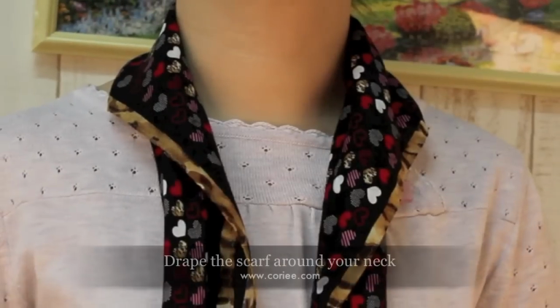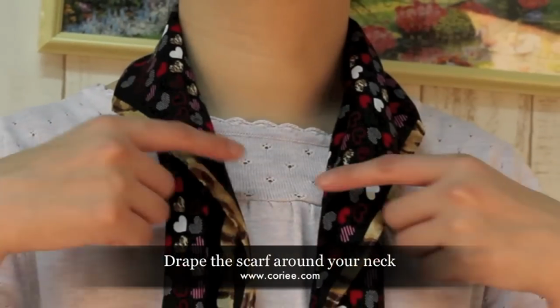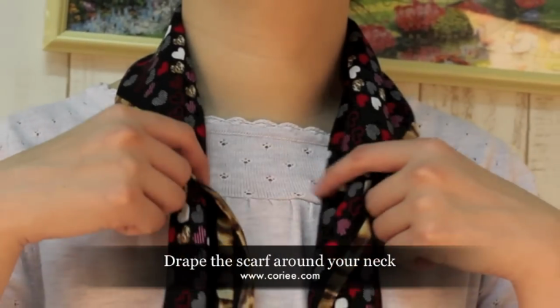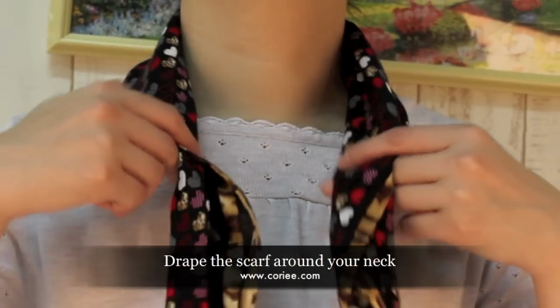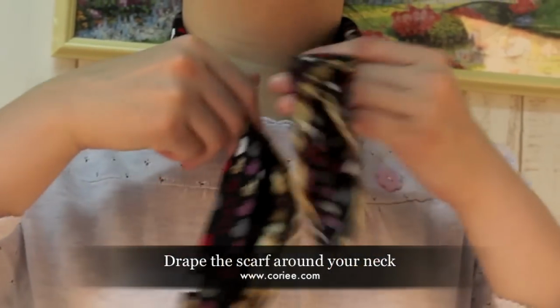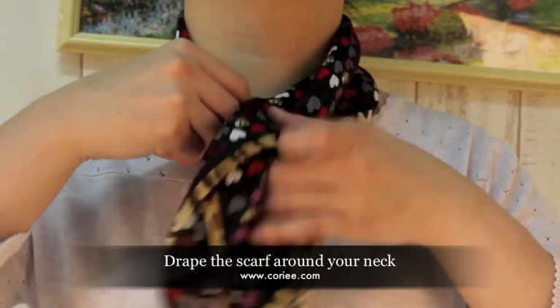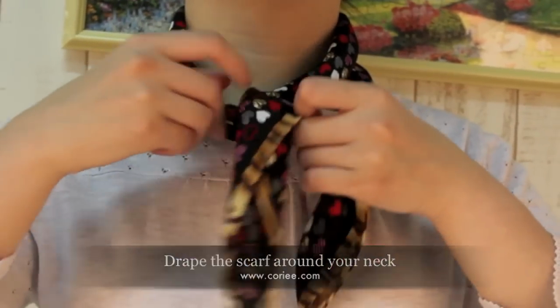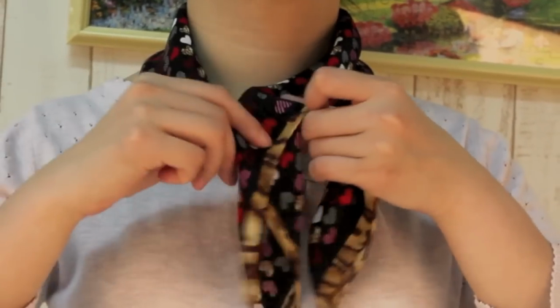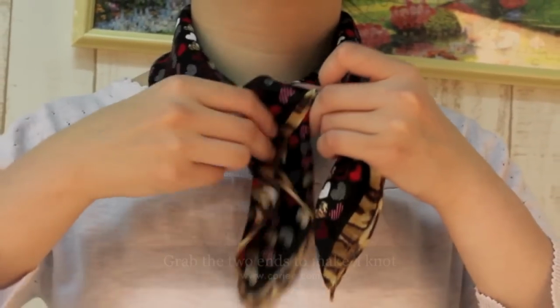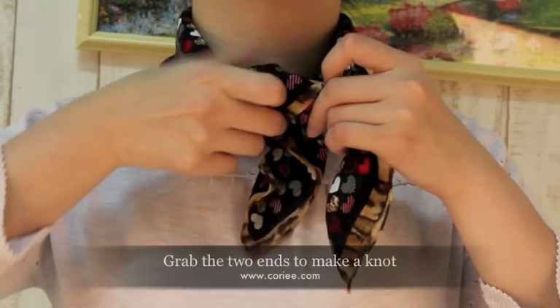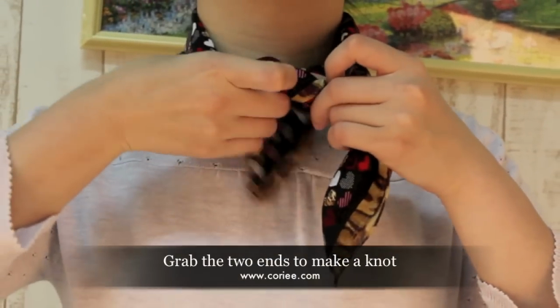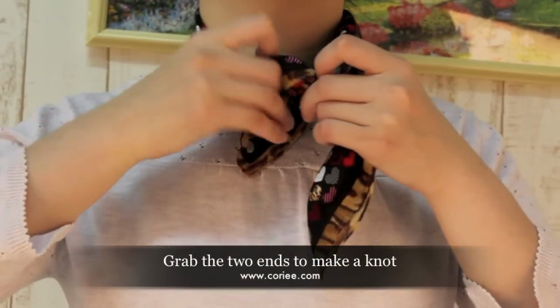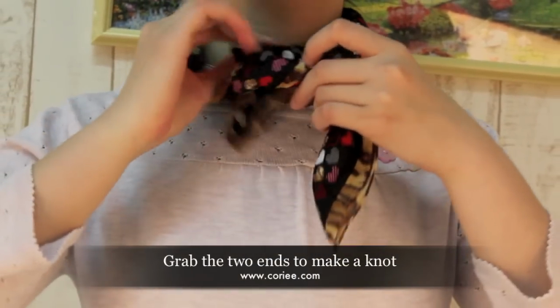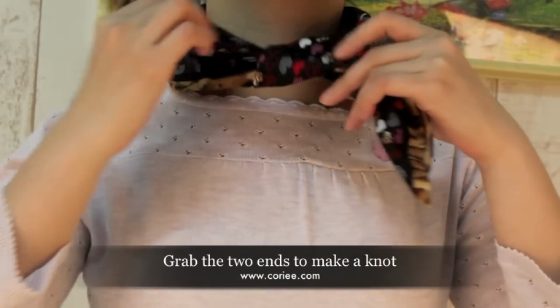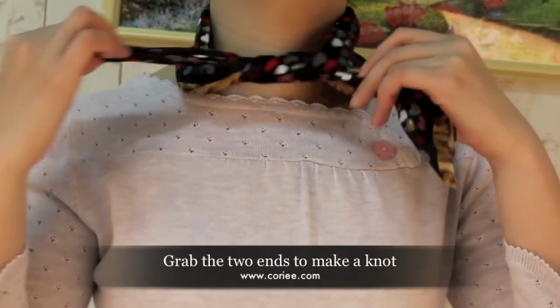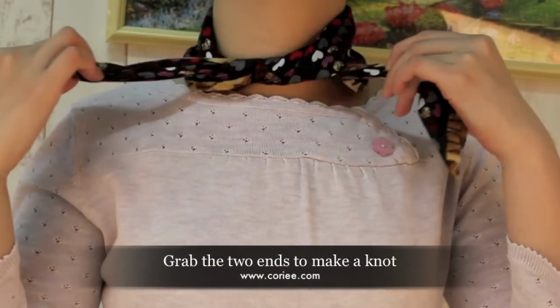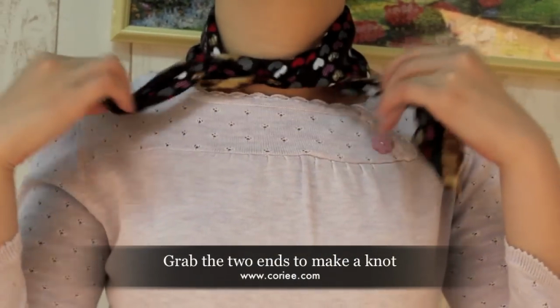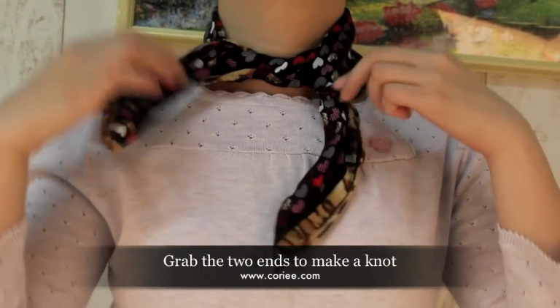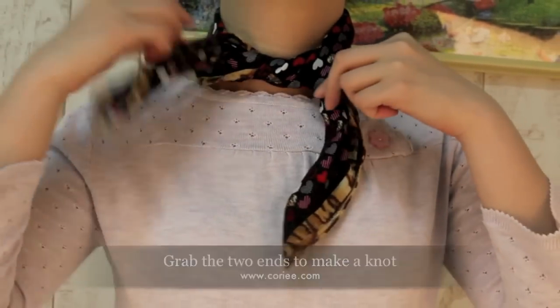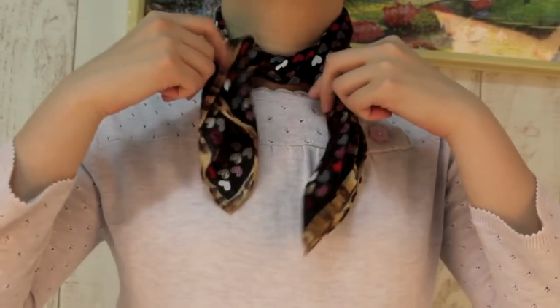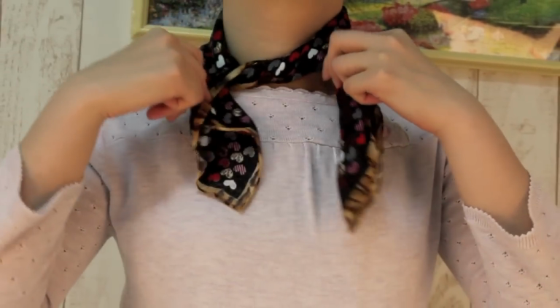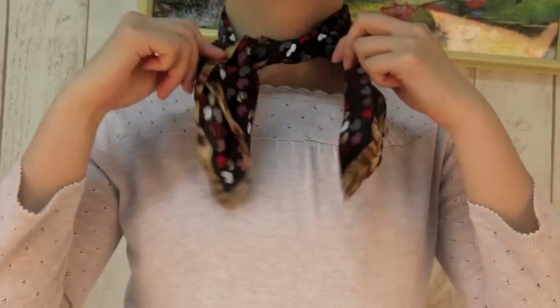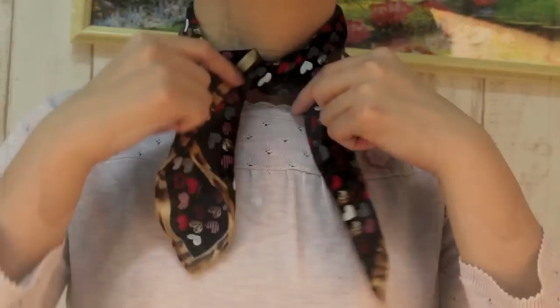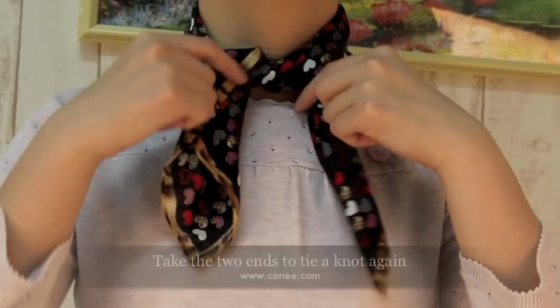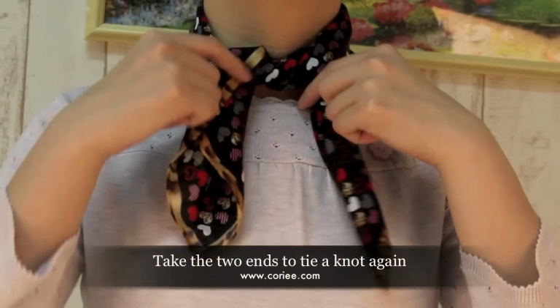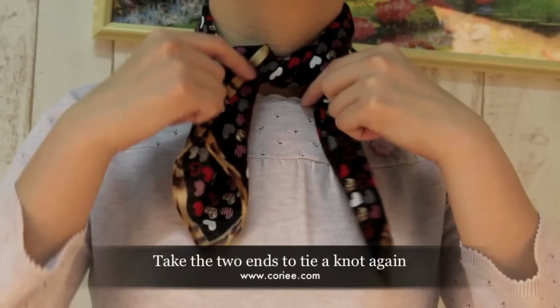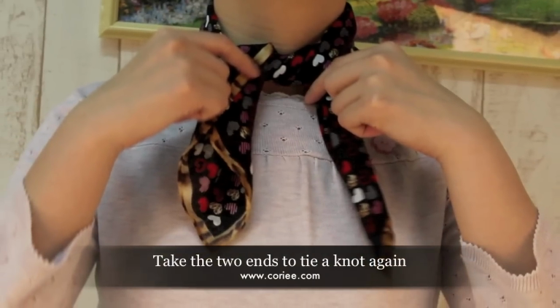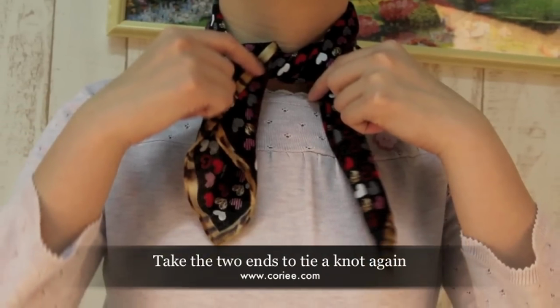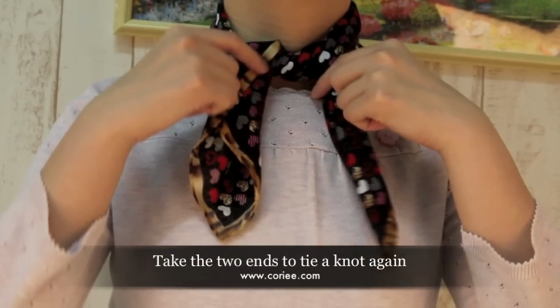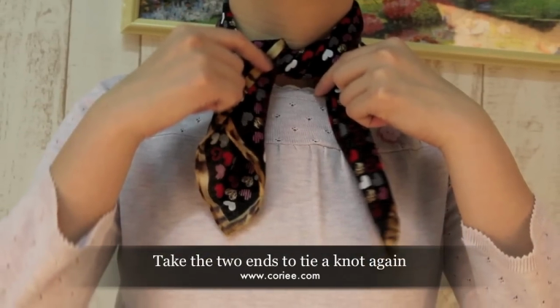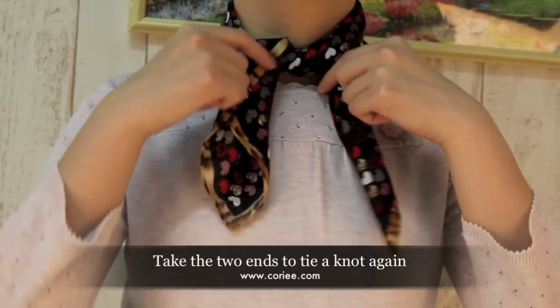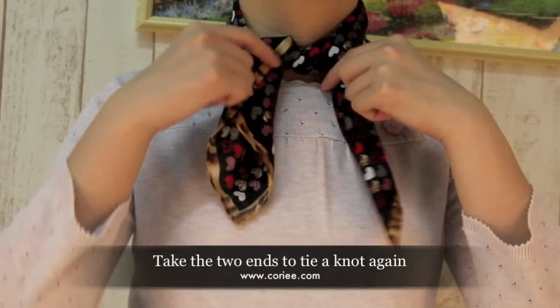Drape the scarf around your neck. Grab the two ends to make a knot, then take the two ends to tie a knot again.